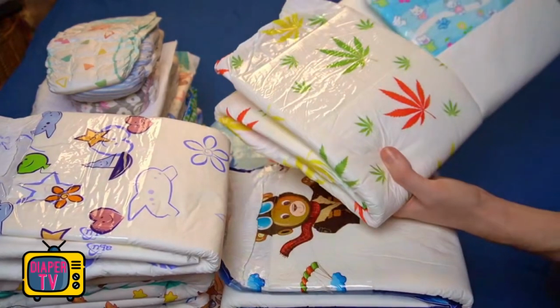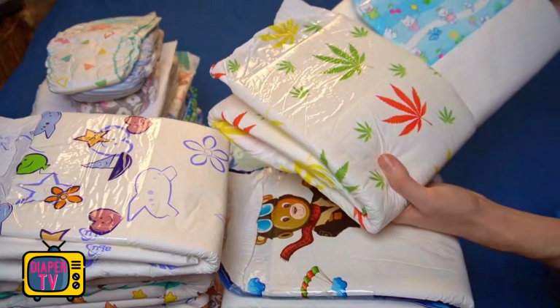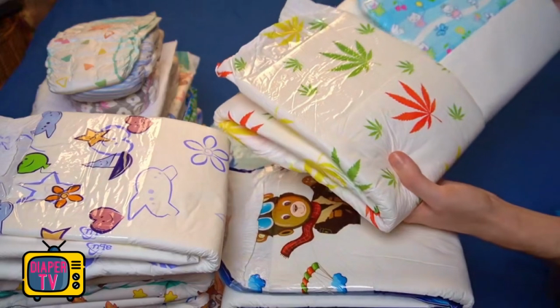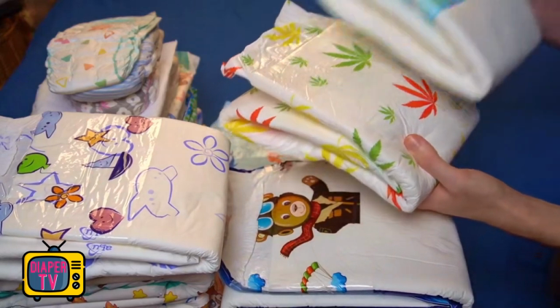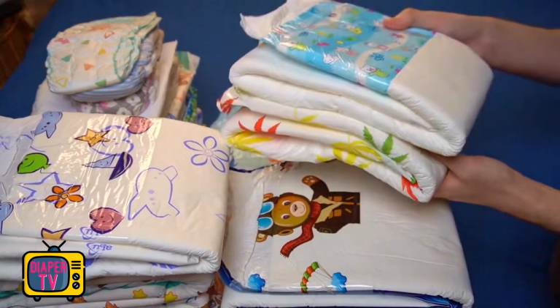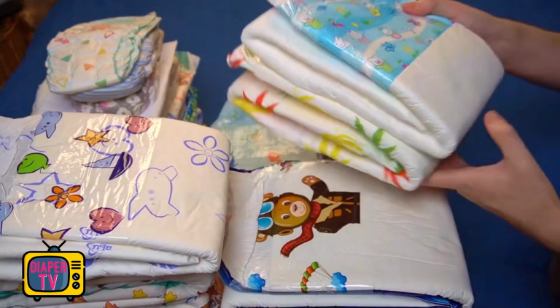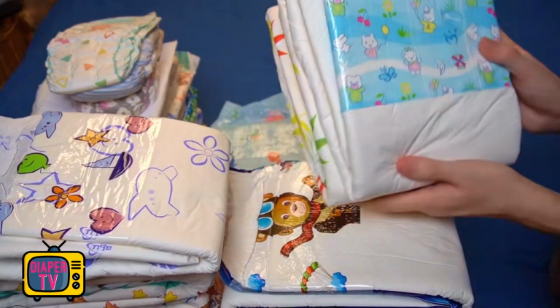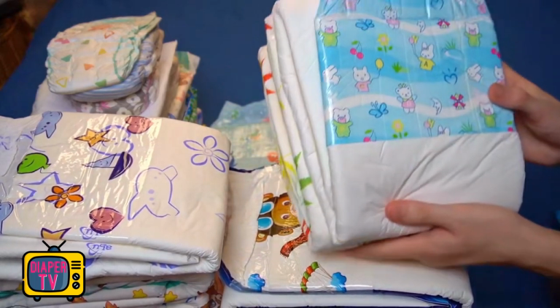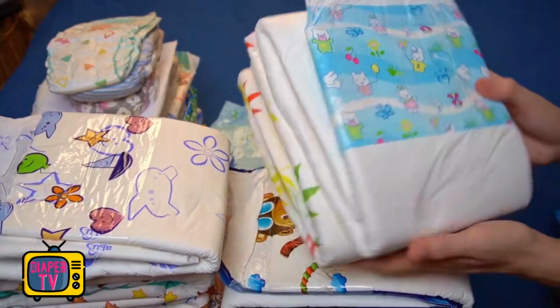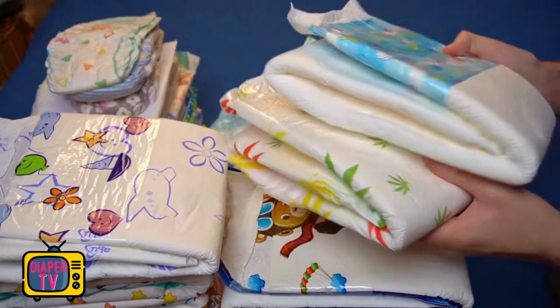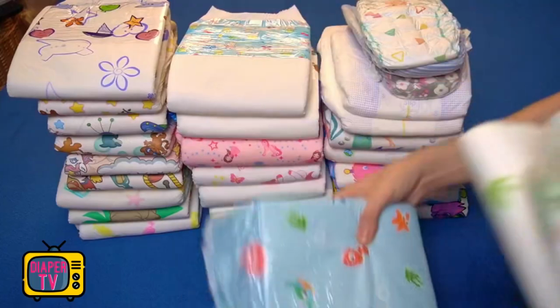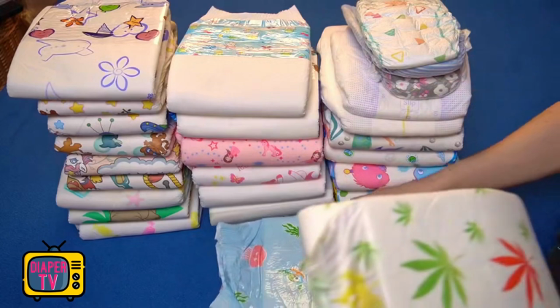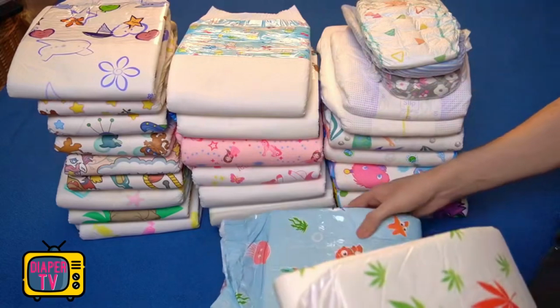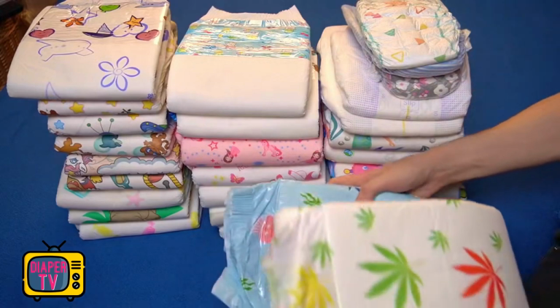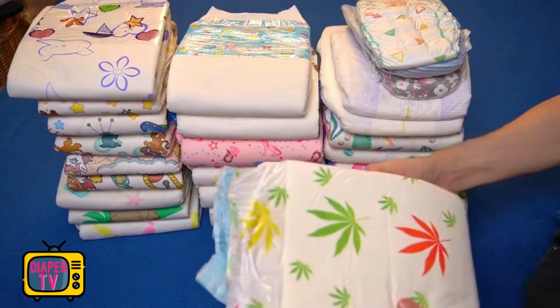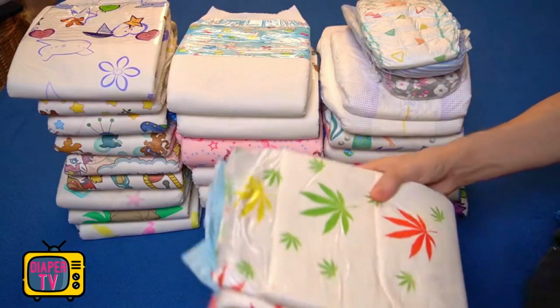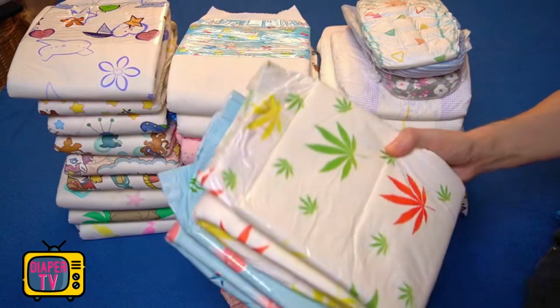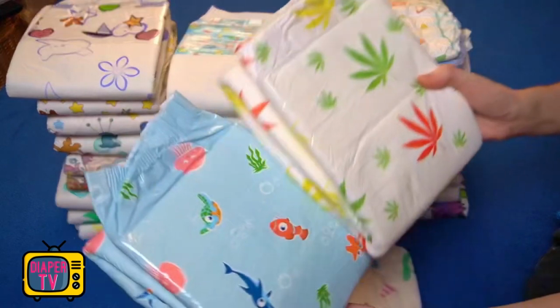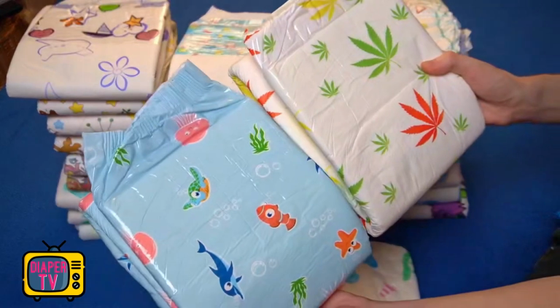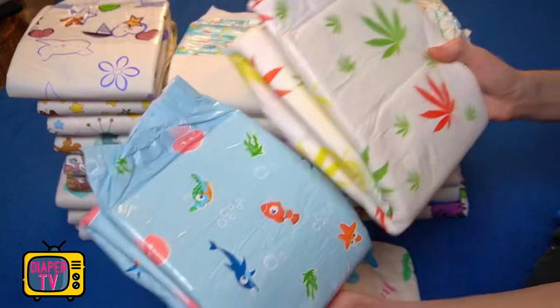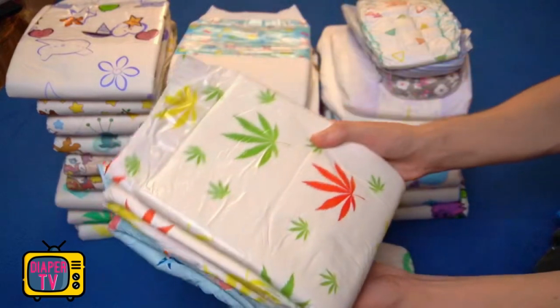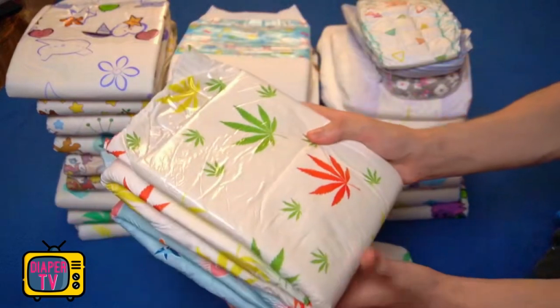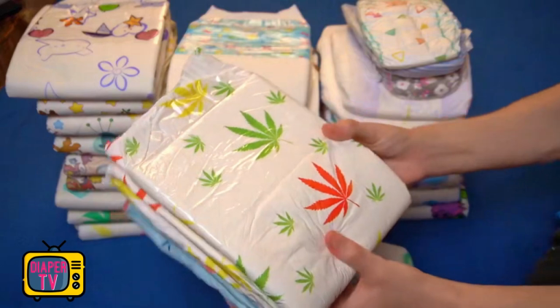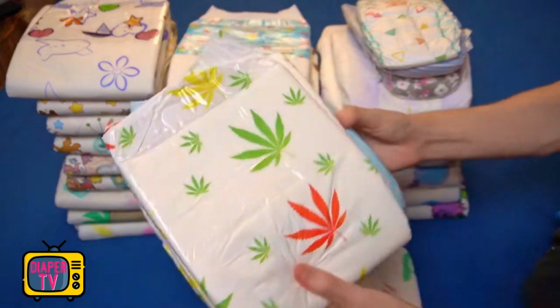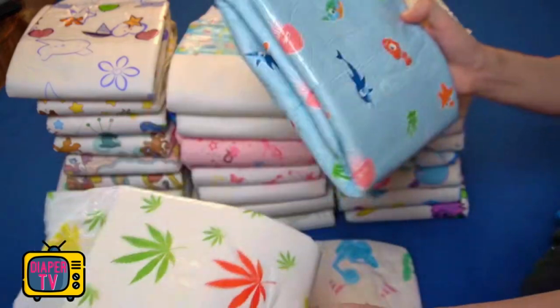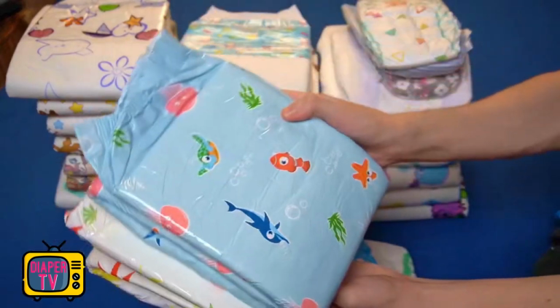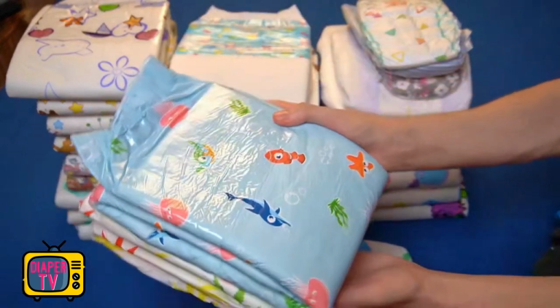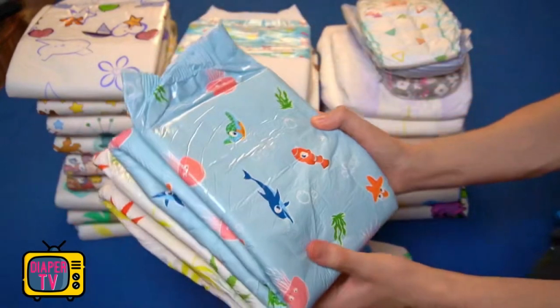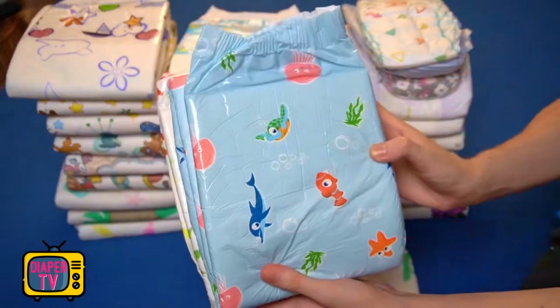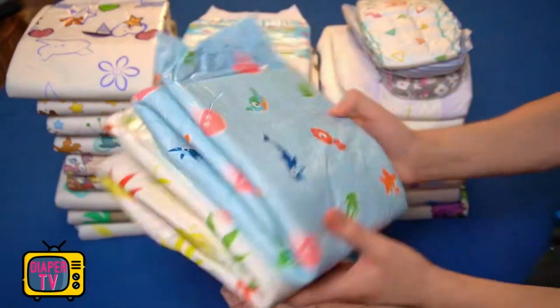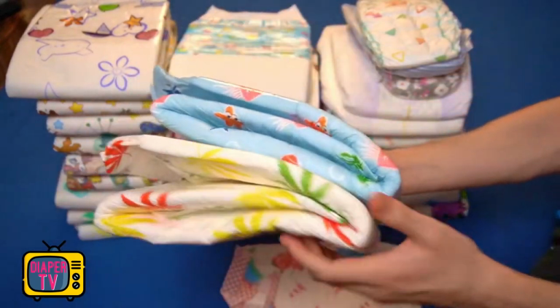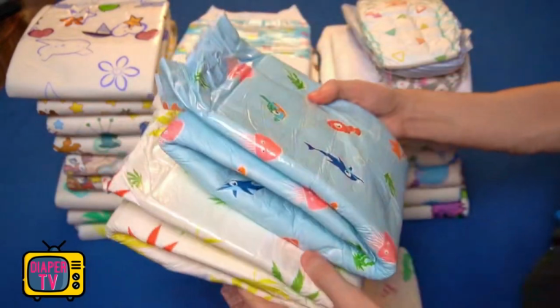I think whoever does not have at least a sympathy for cannabis will like these motifs rather less, but that's not a problem. There is a huge selection of different ABDL diapers — surely everyone will find at least one that they like visually. Or you take a white one if it is more about the function and less about the optics, and those are also usually a bit cheaper than the printed ones.